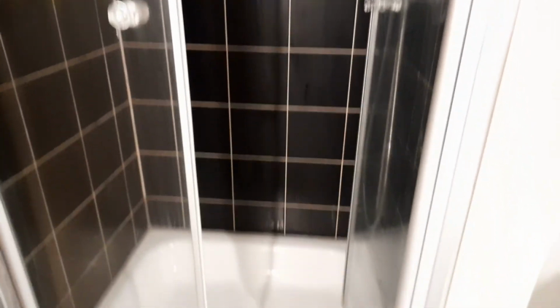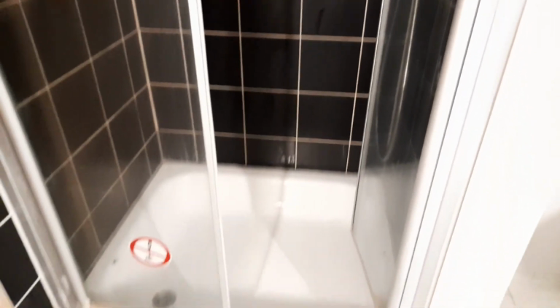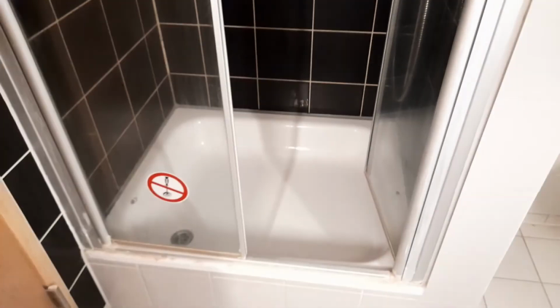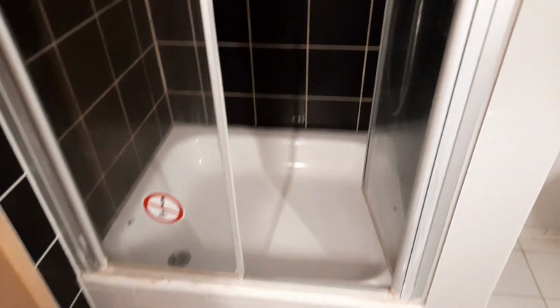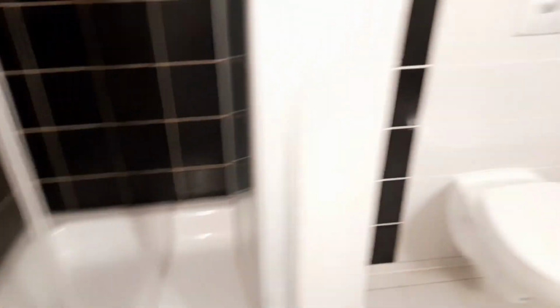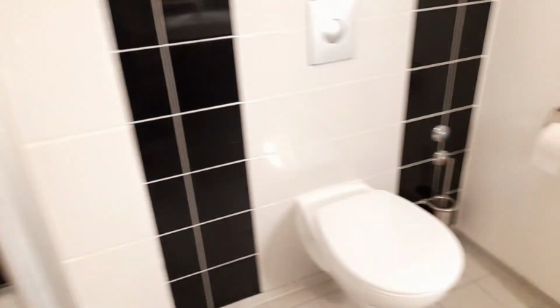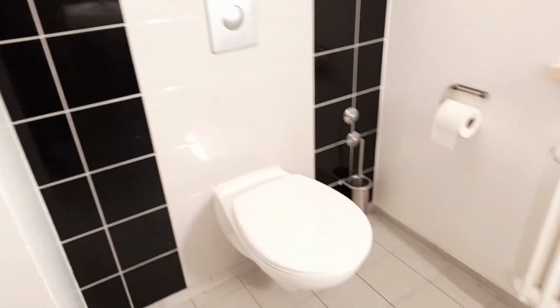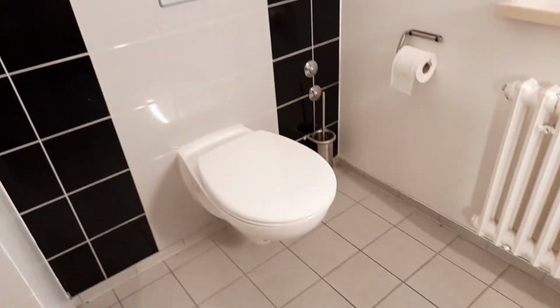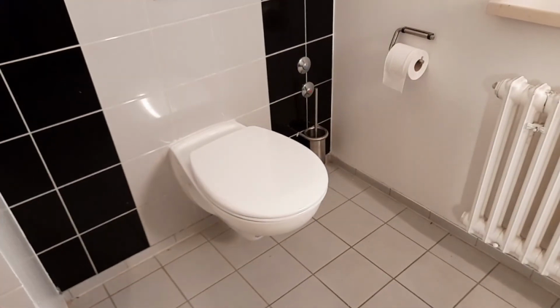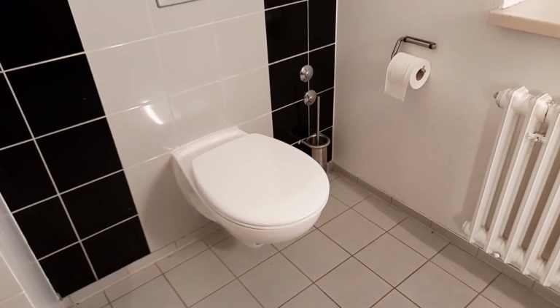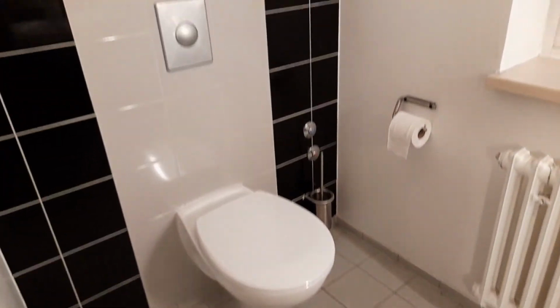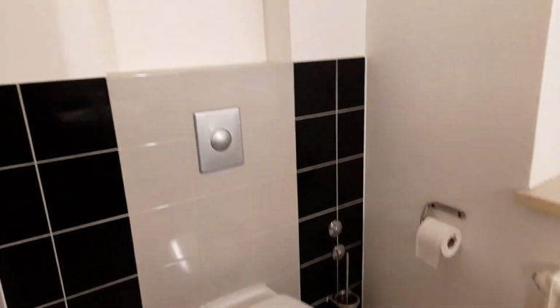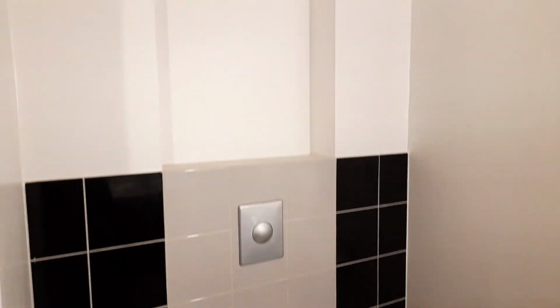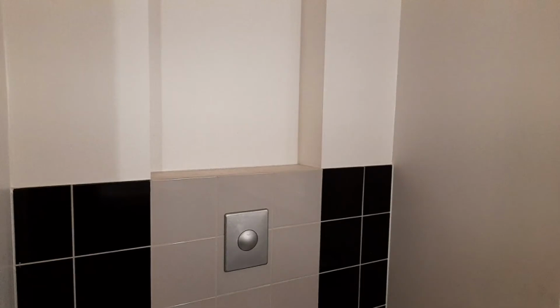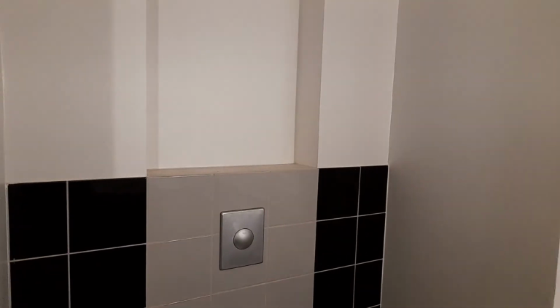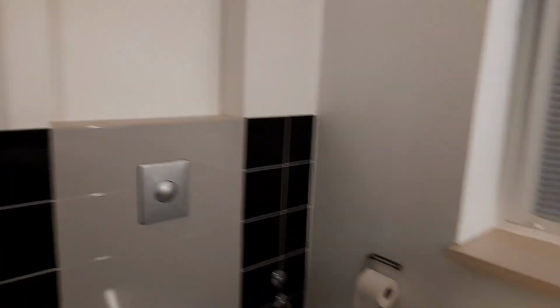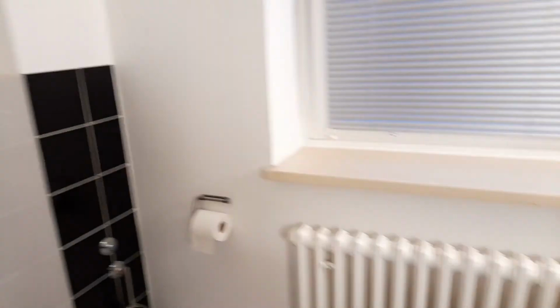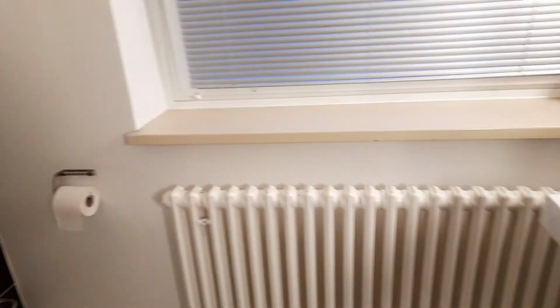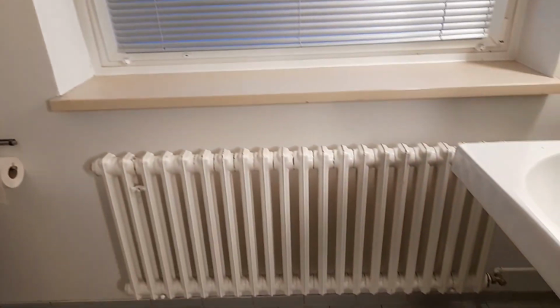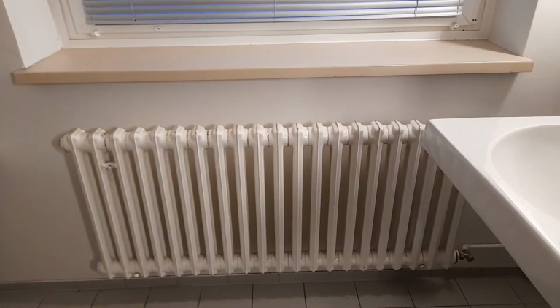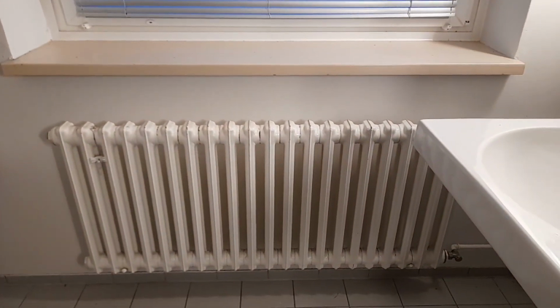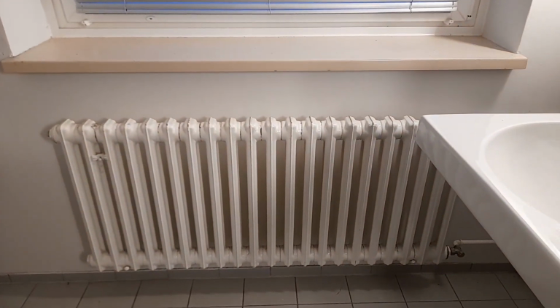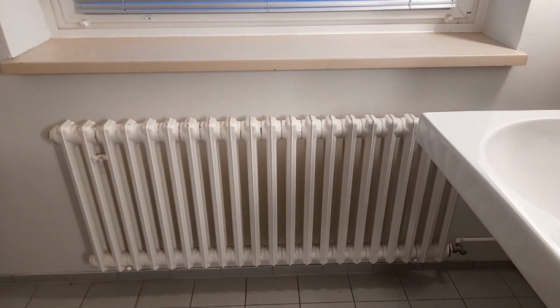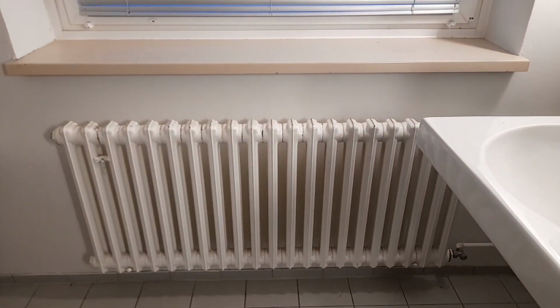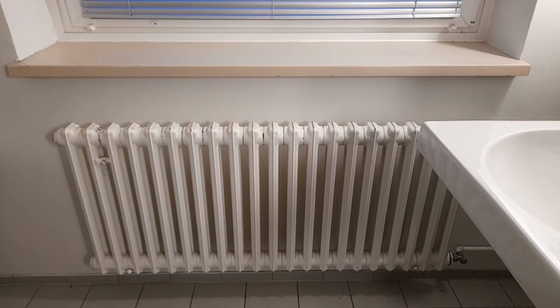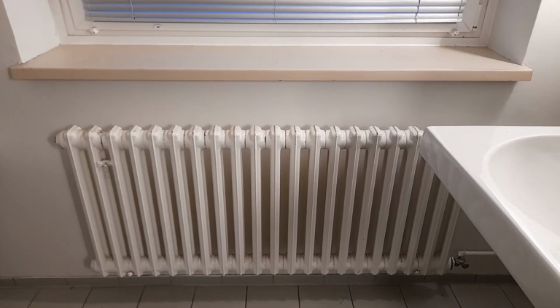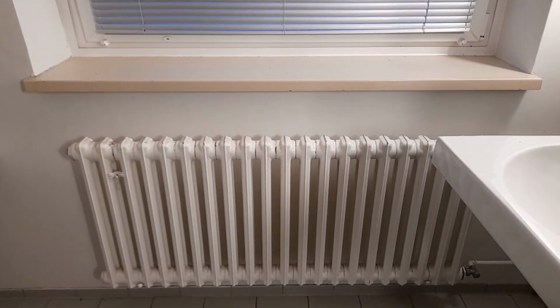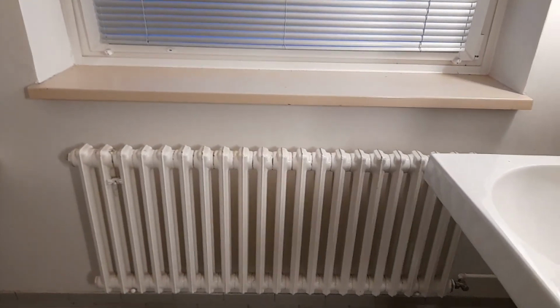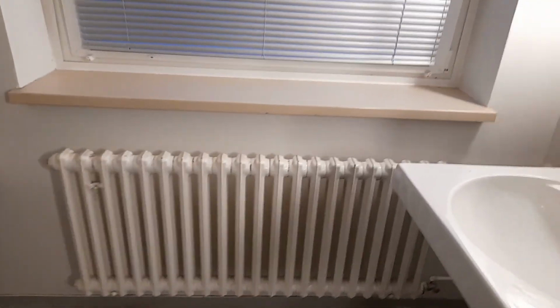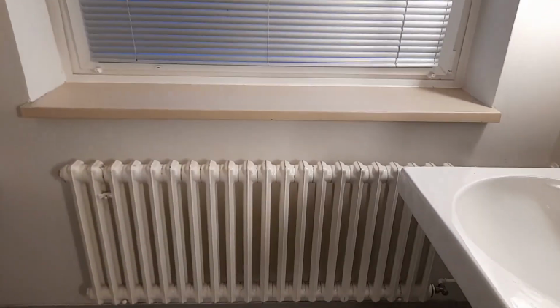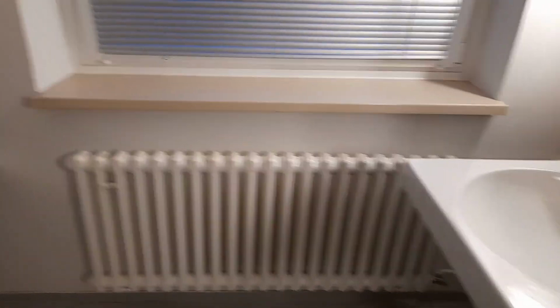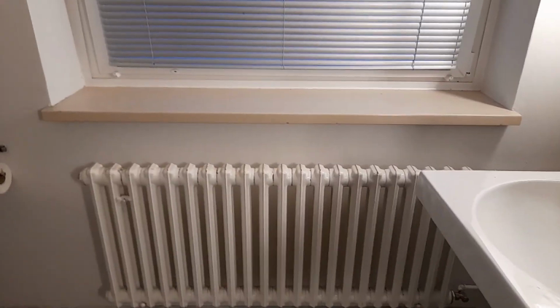We always have hot water, and this is the toilet. We also have a radiator — in Germany you really need it during the winter.